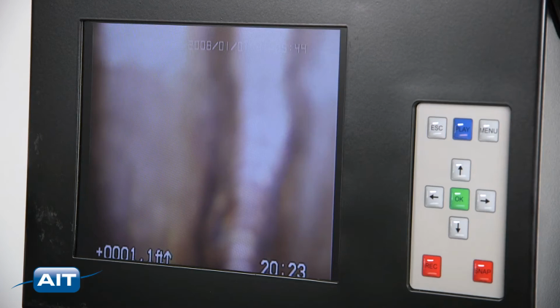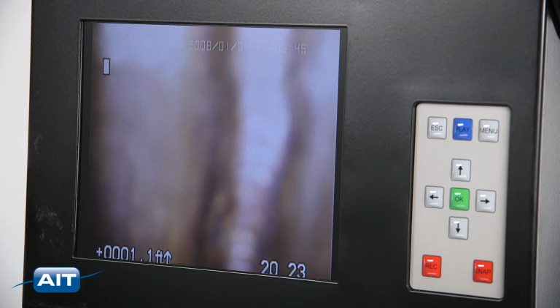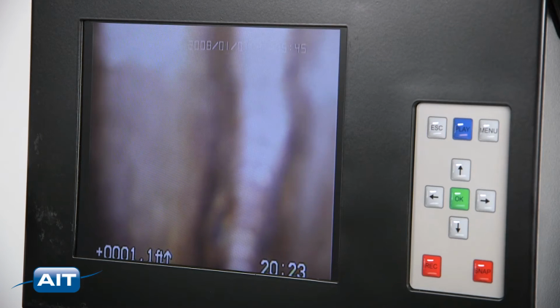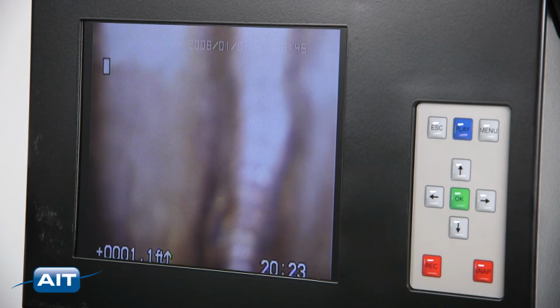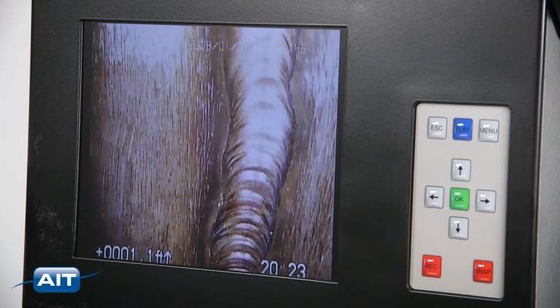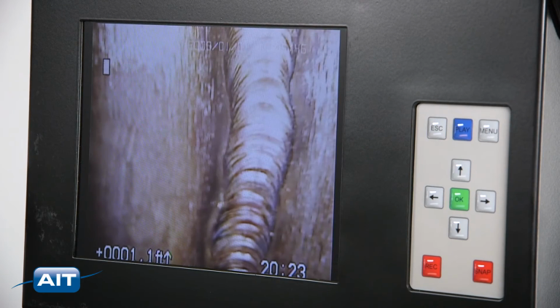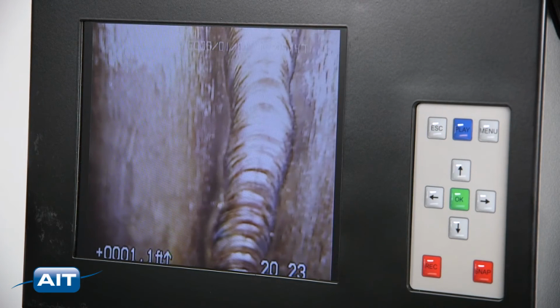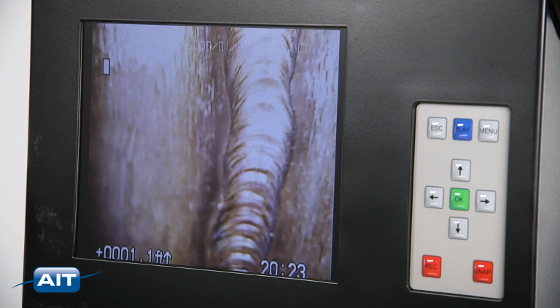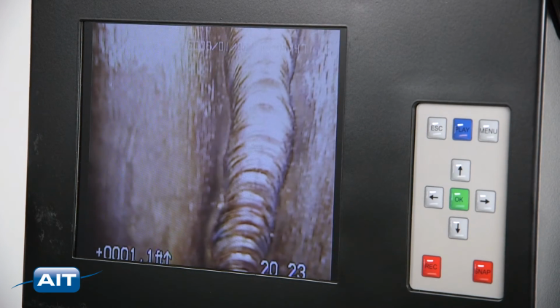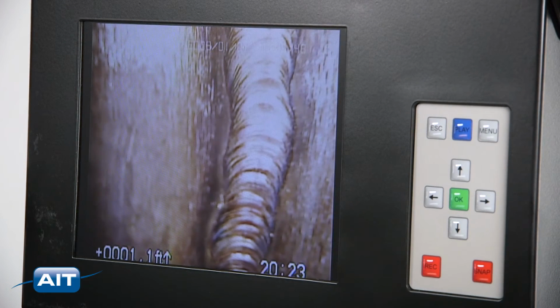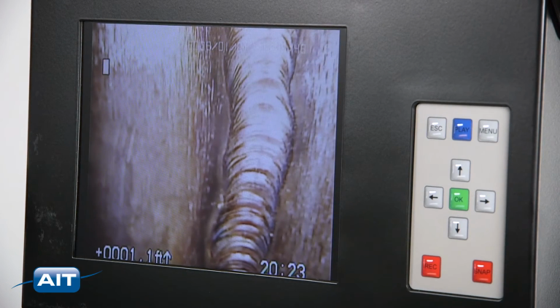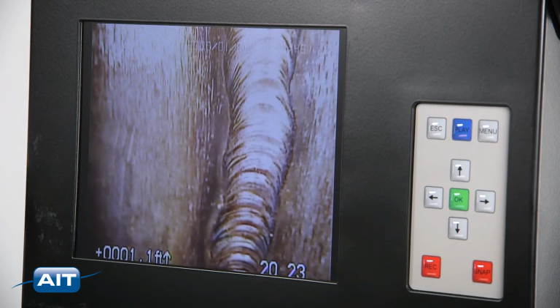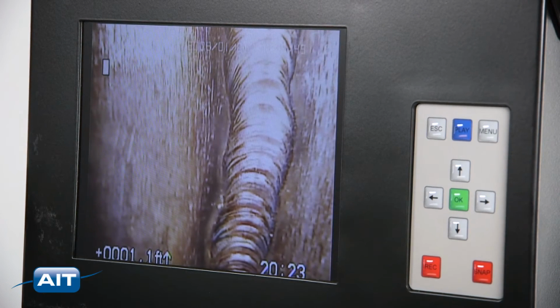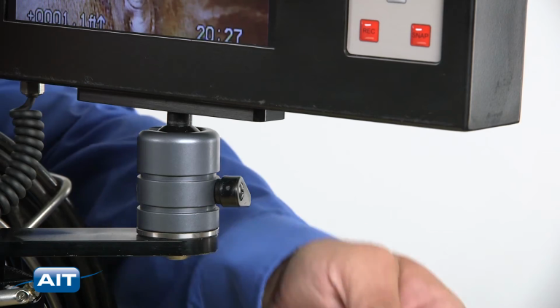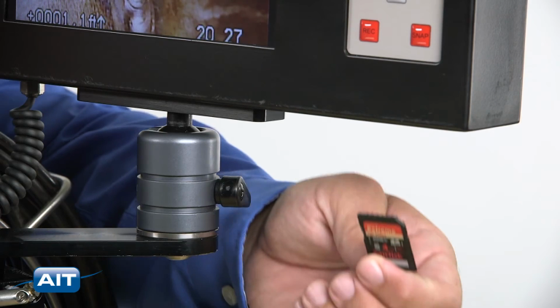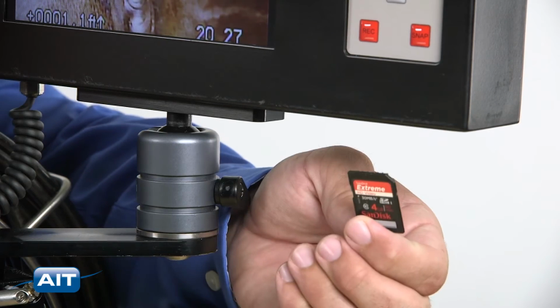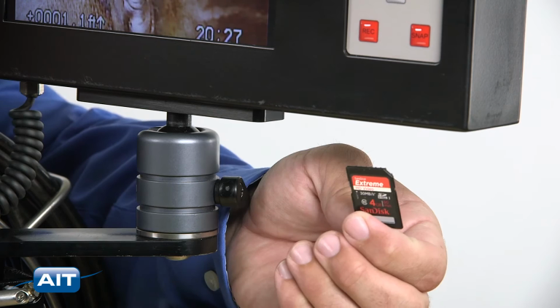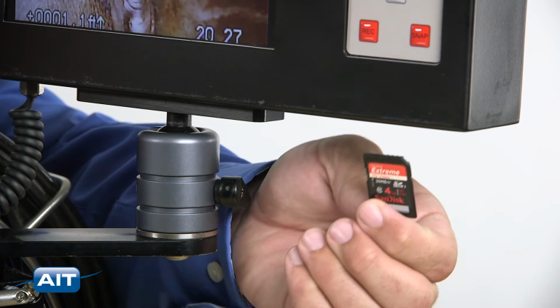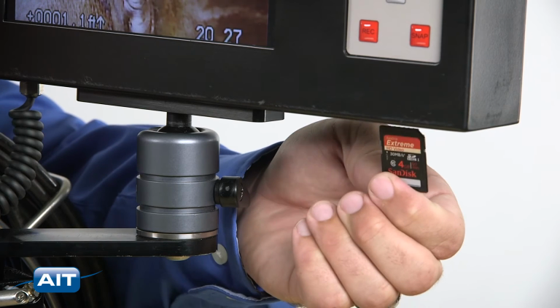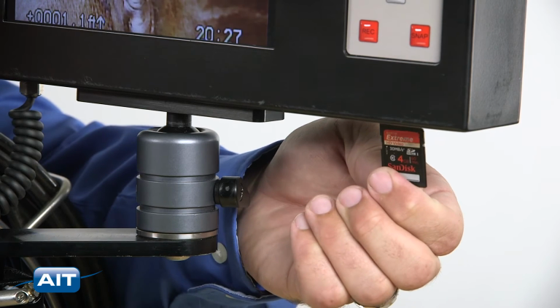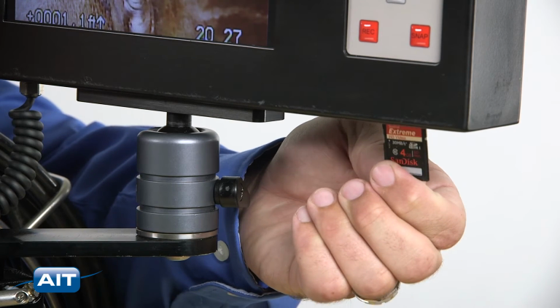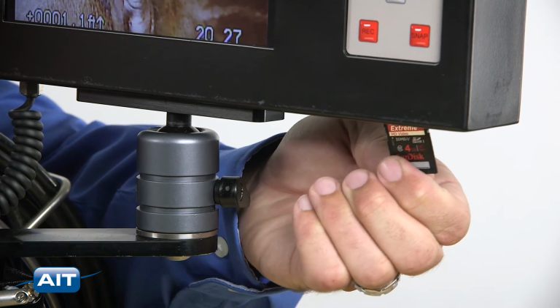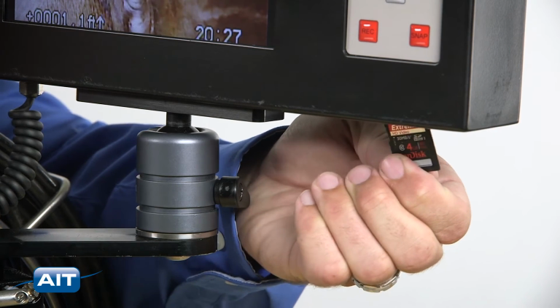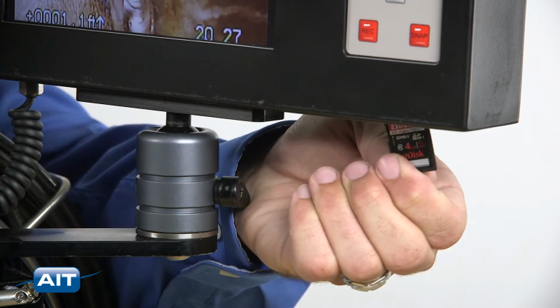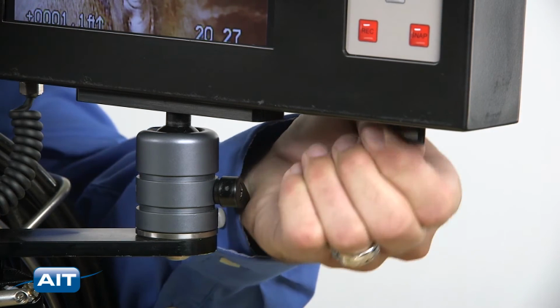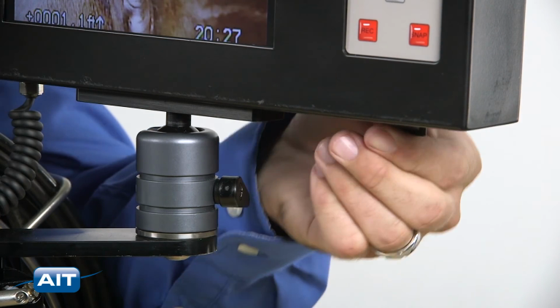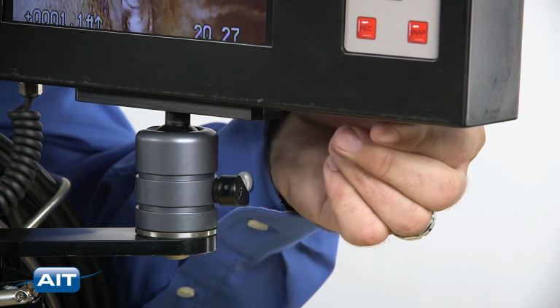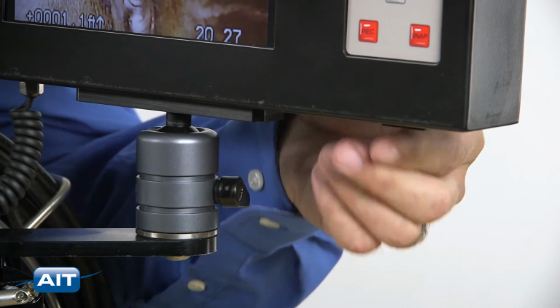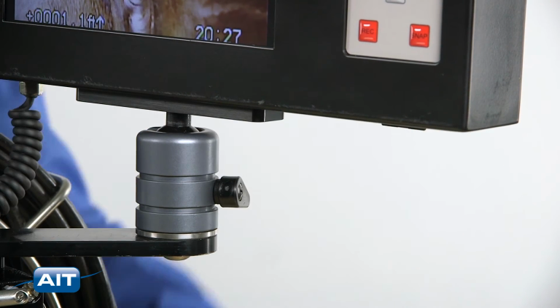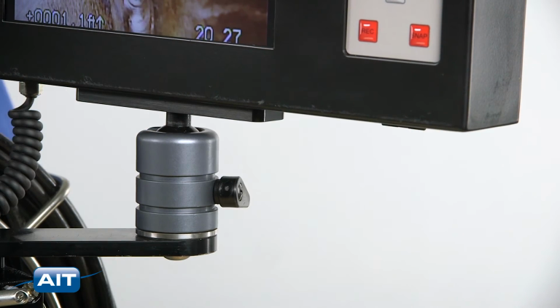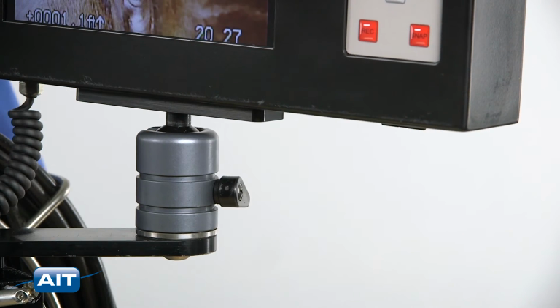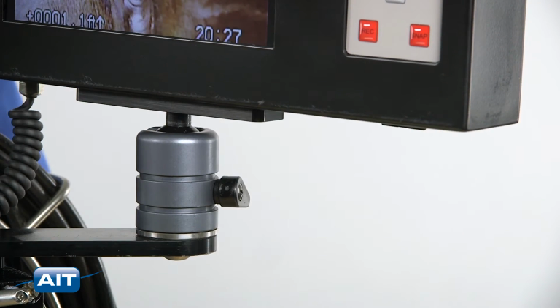Automatic focus provides the sharpest image instantly, and you can quickly record video and still images to a removable SD card with the press of a button.